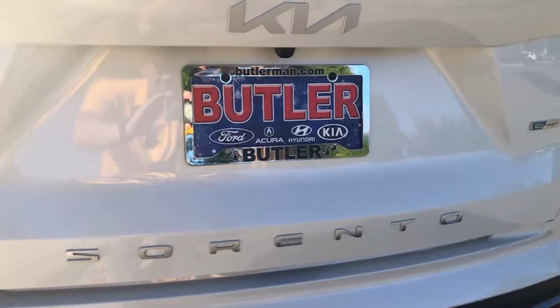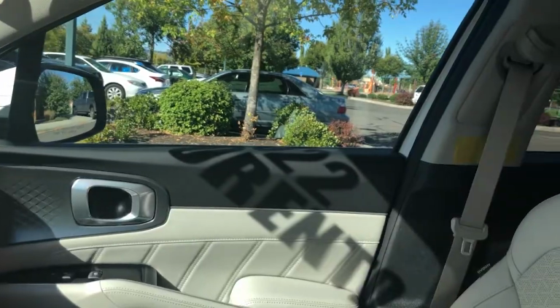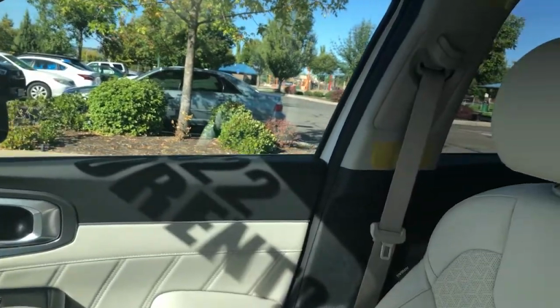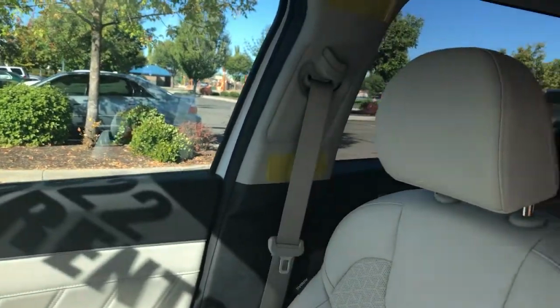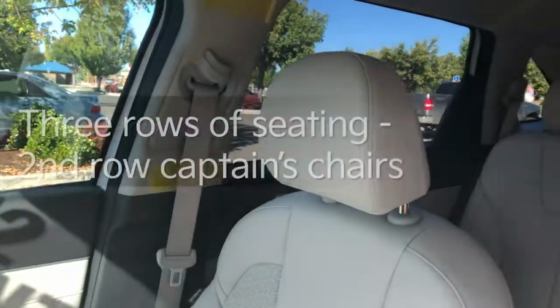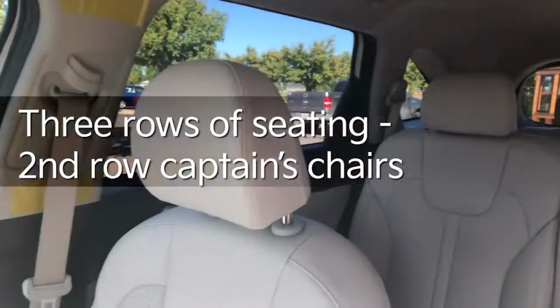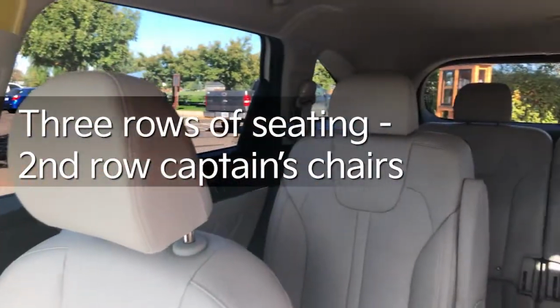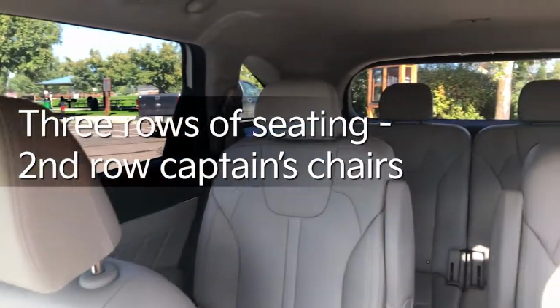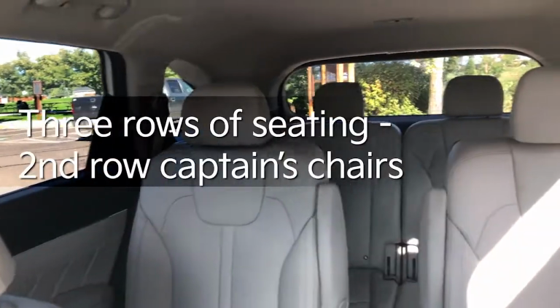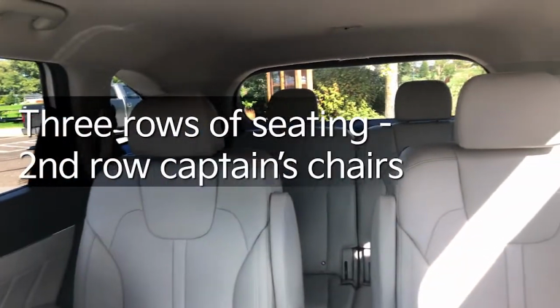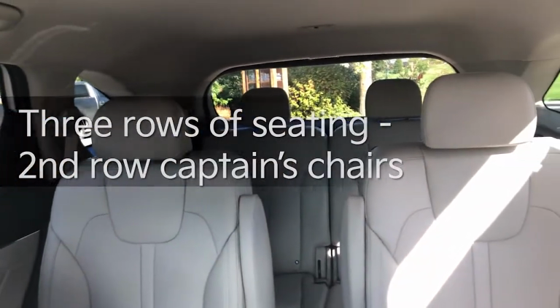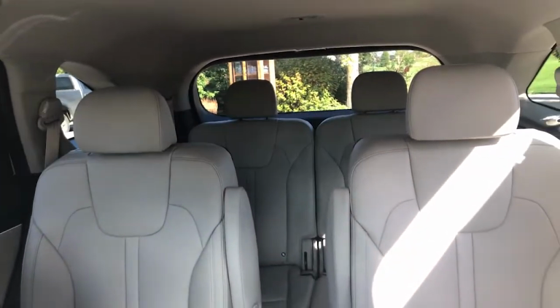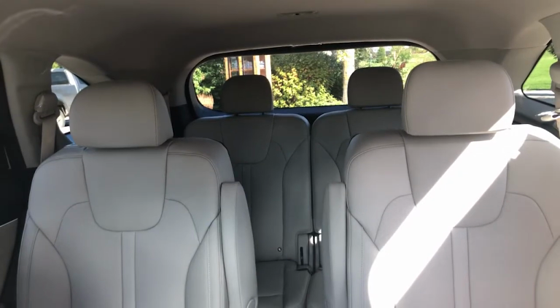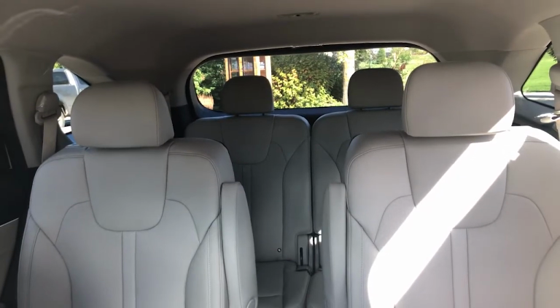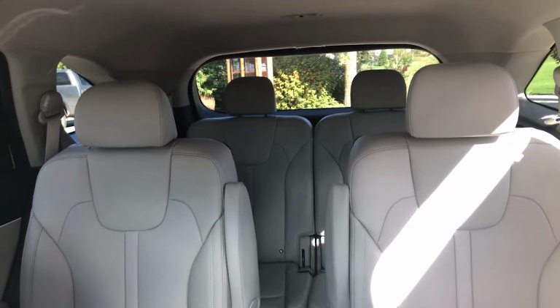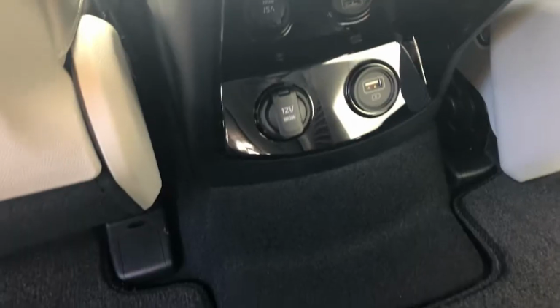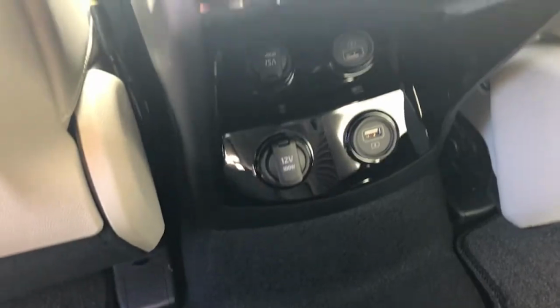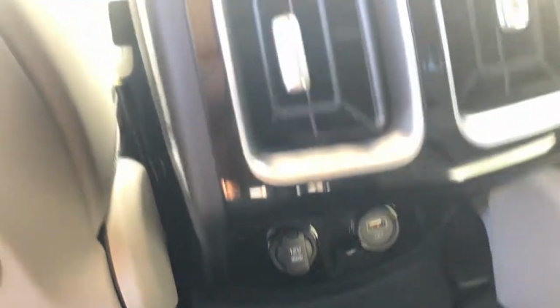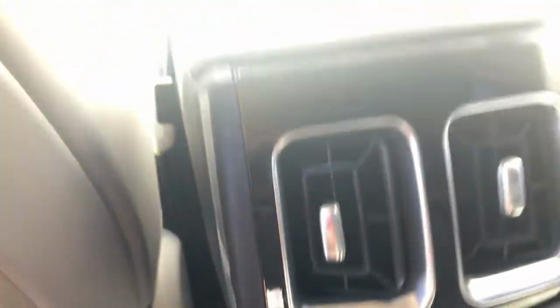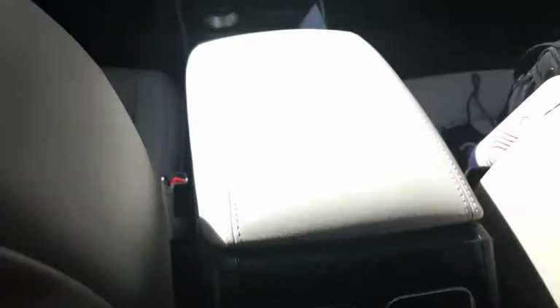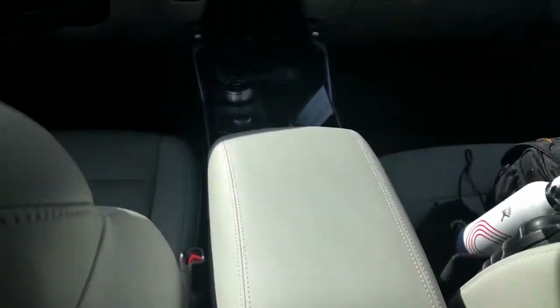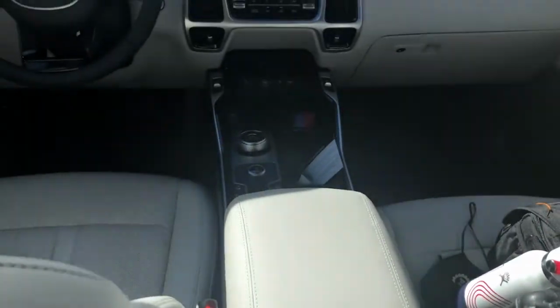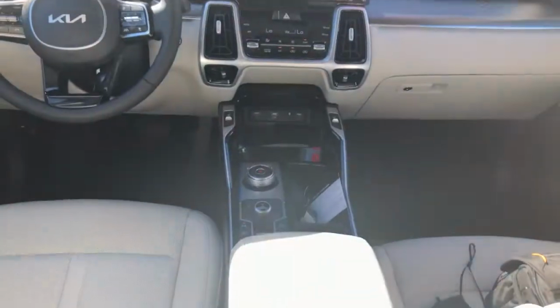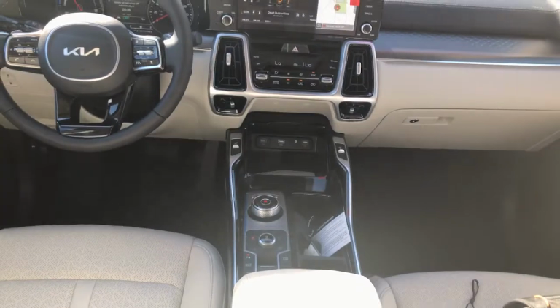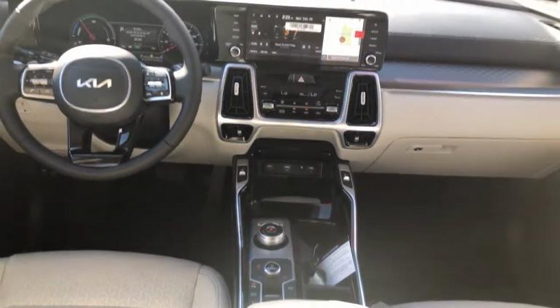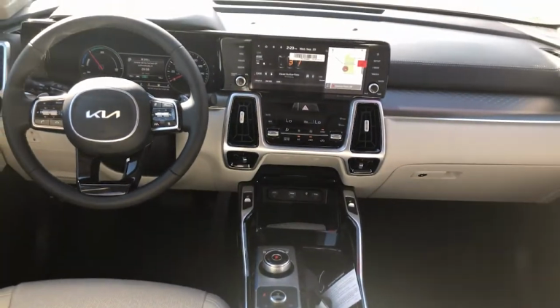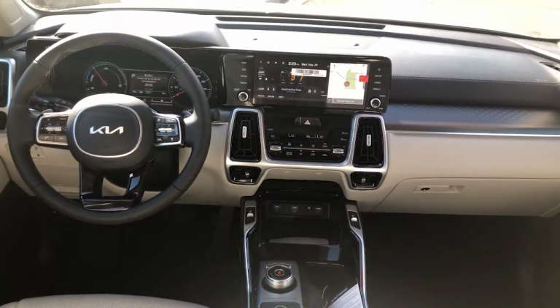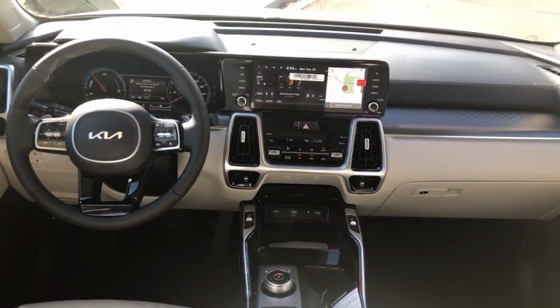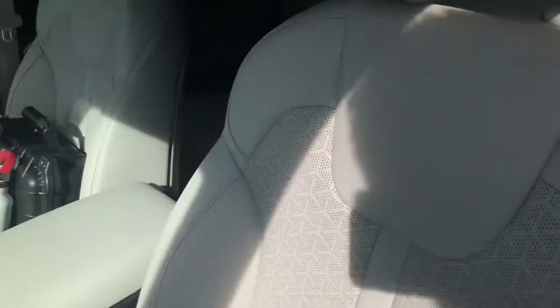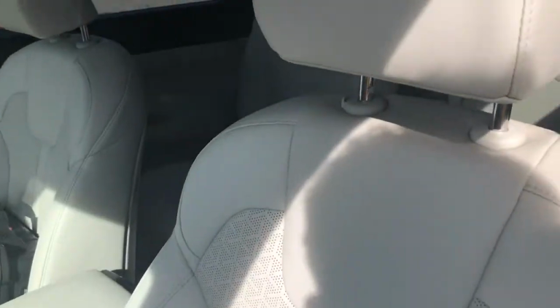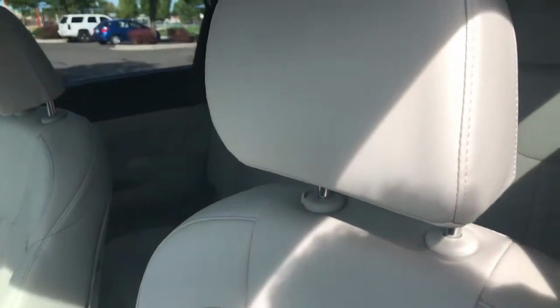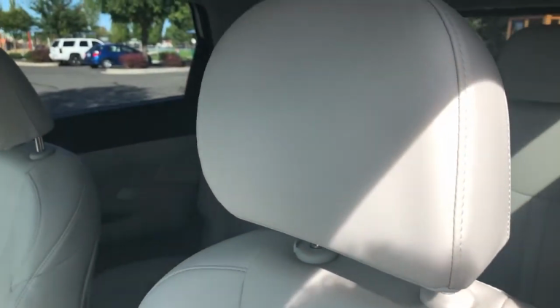Of course, the Sorentos give you the third row back here. Captain's chairs in the middle. Extra chargers, vents. Nice comfortable seating.